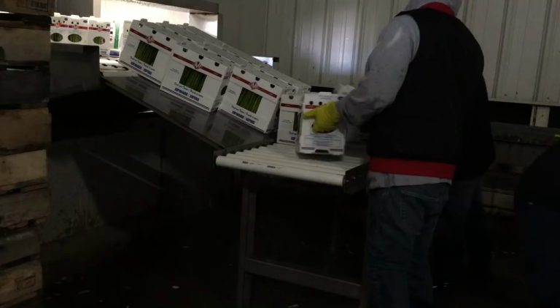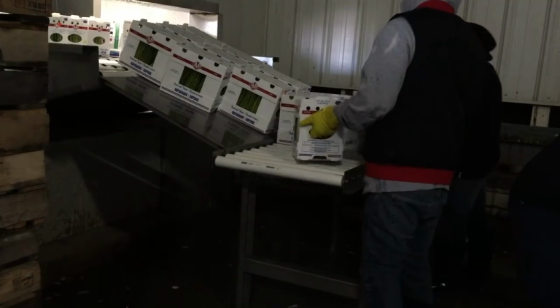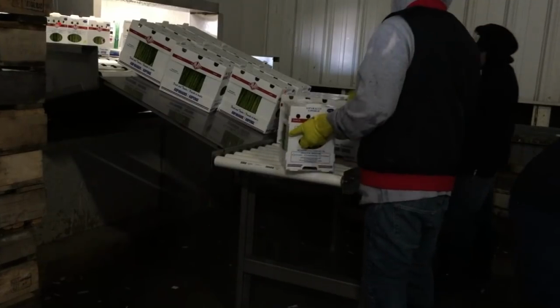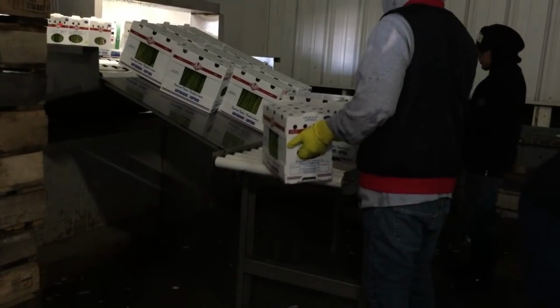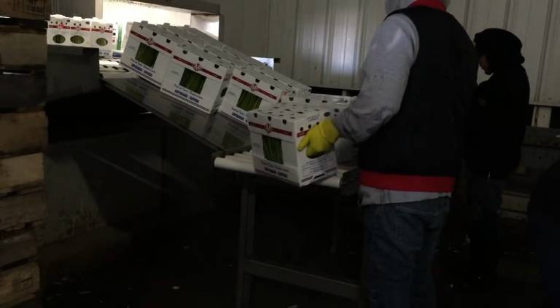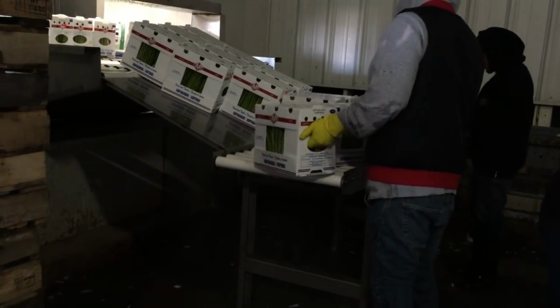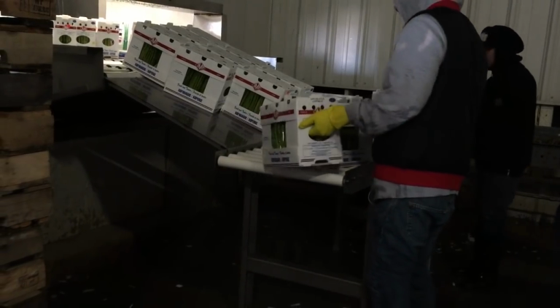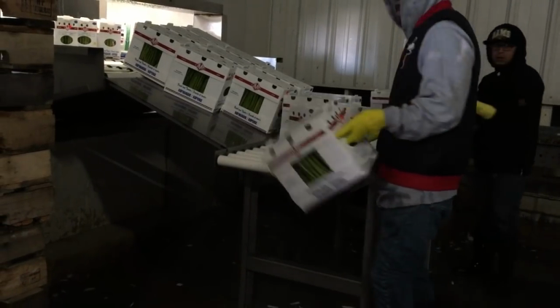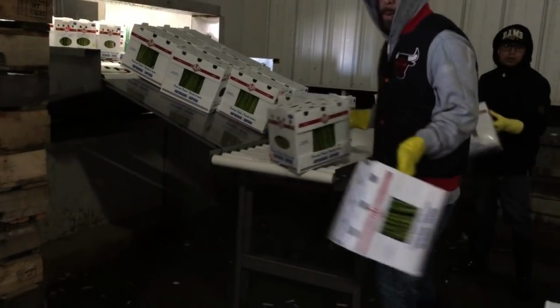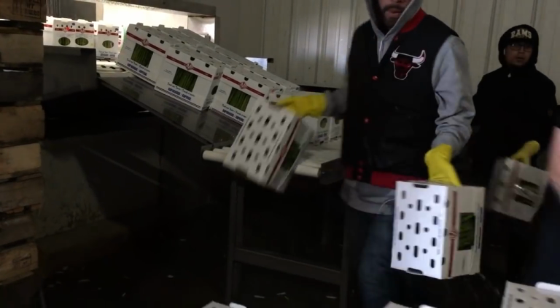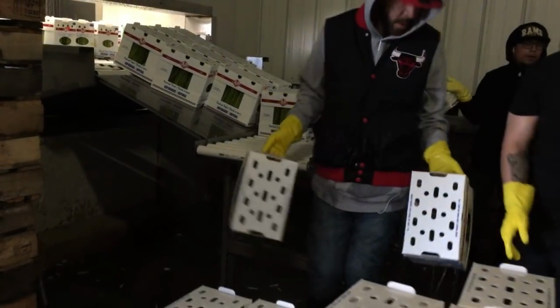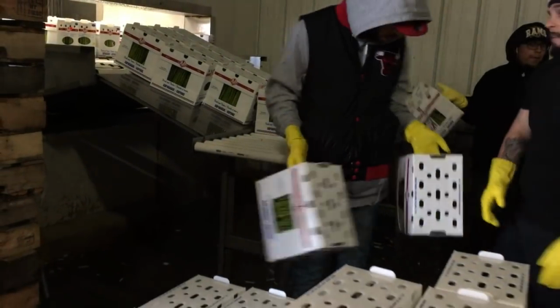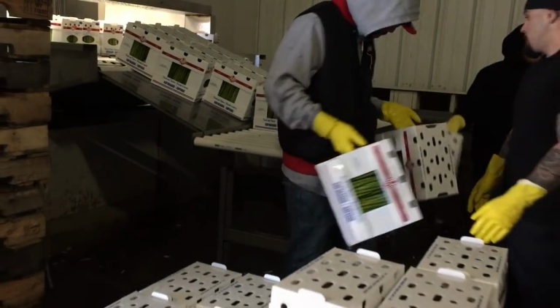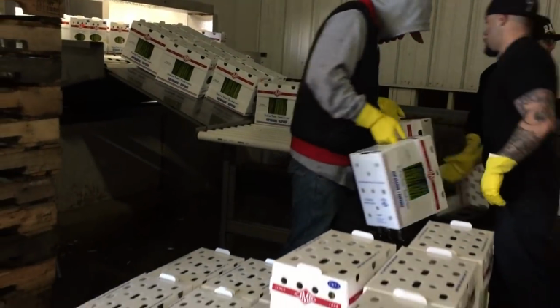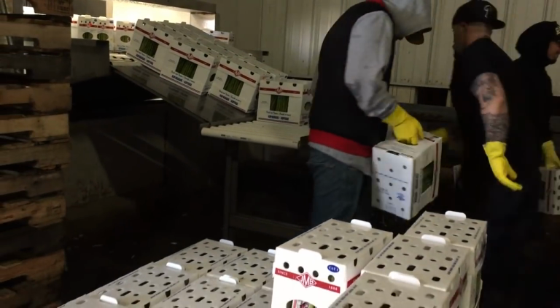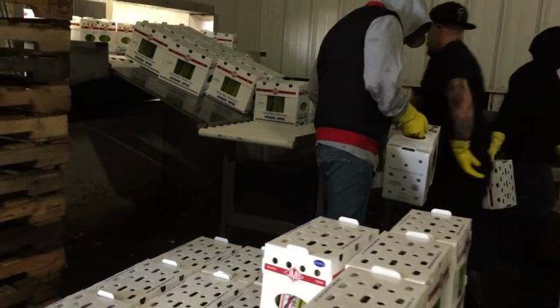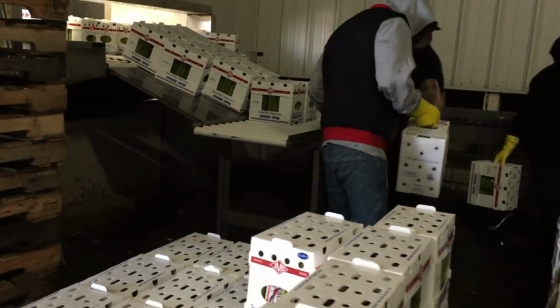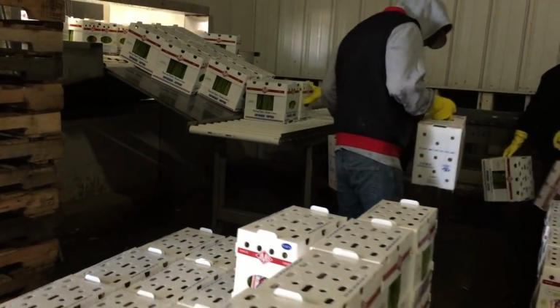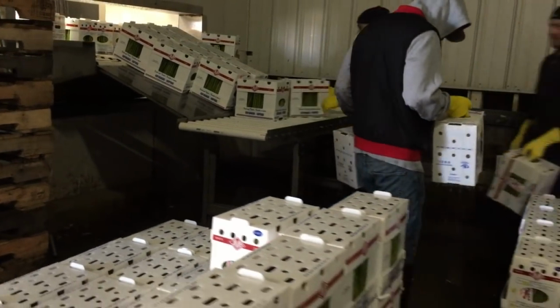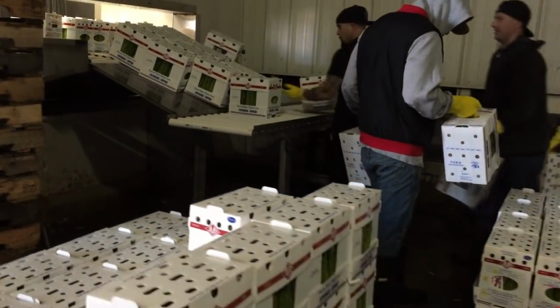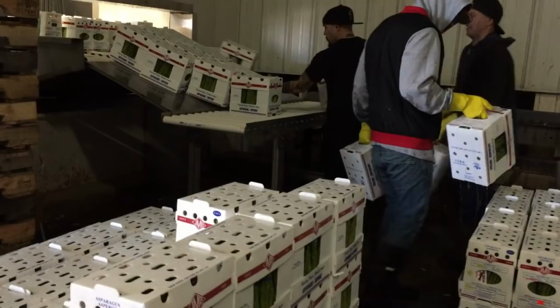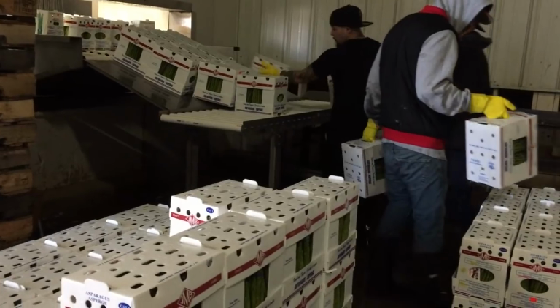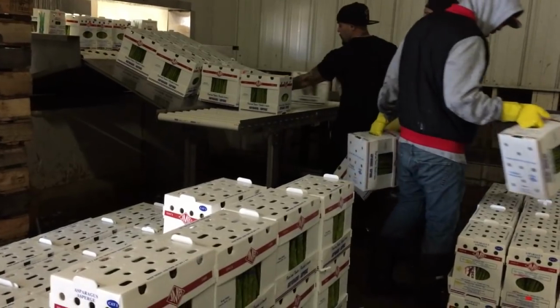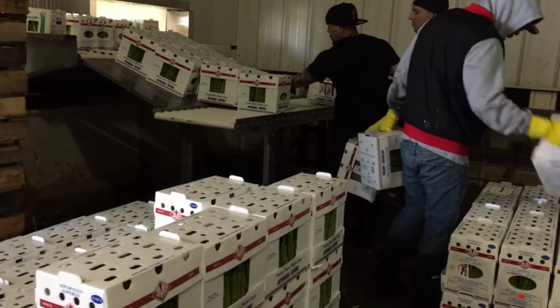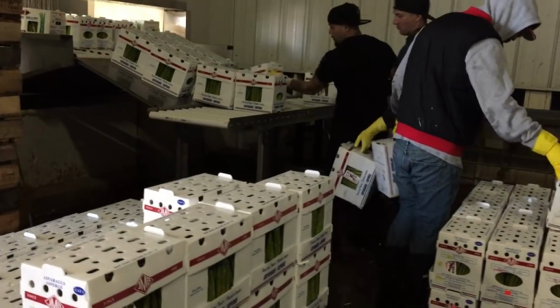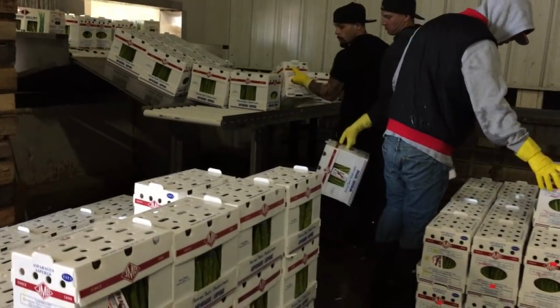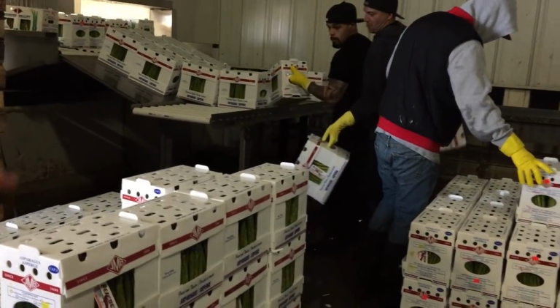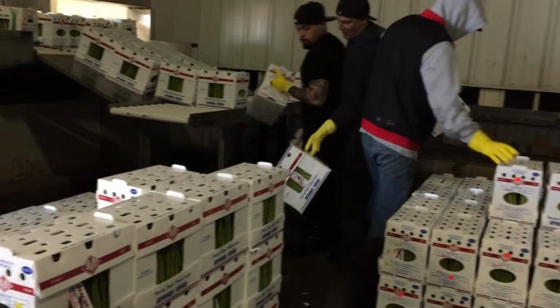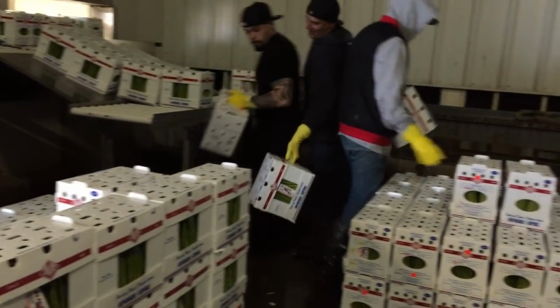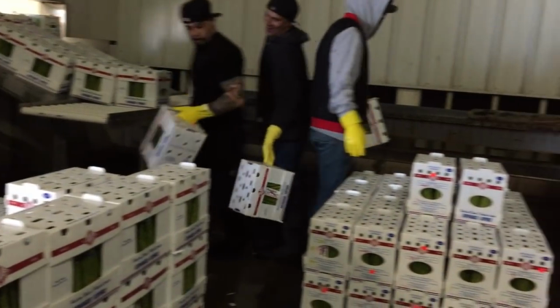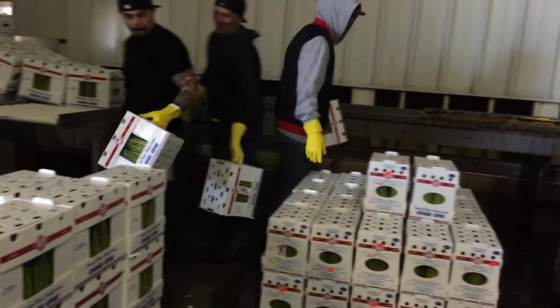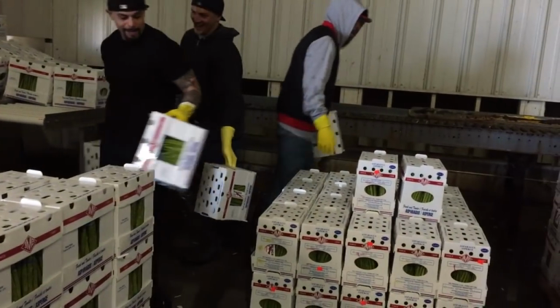After being hydrocooled, the boxes enter the cooler, where they are sorted based on box size and type and are stored until transport.